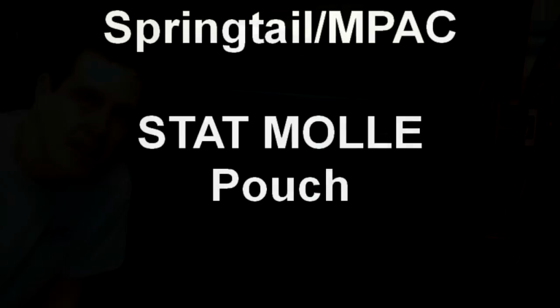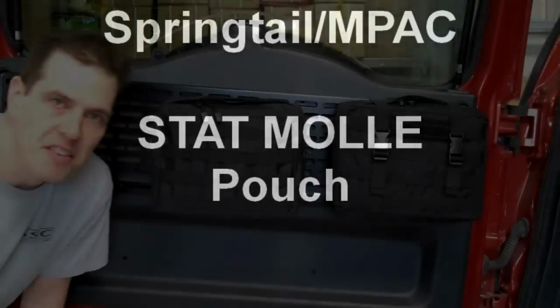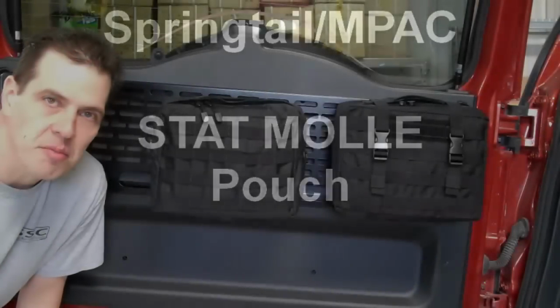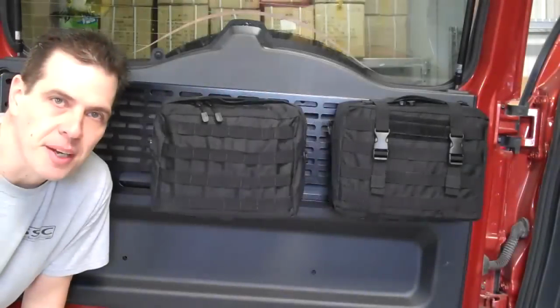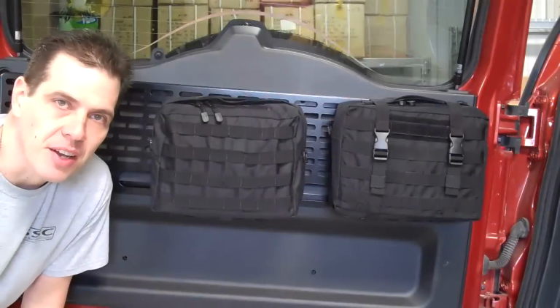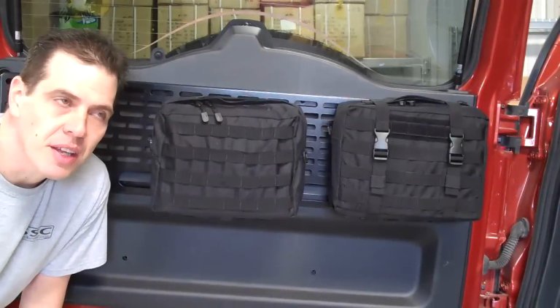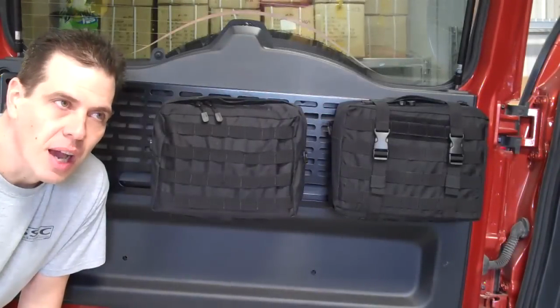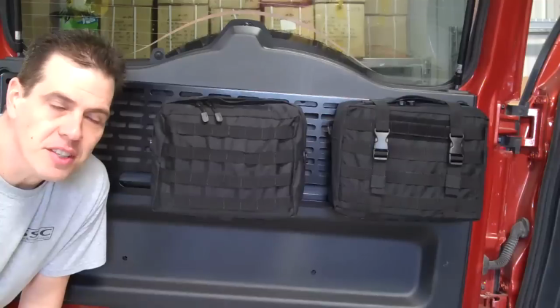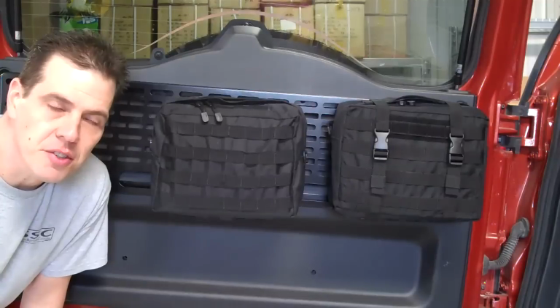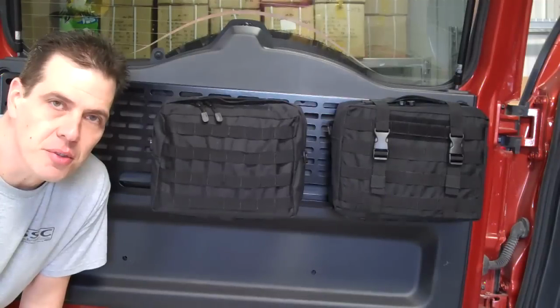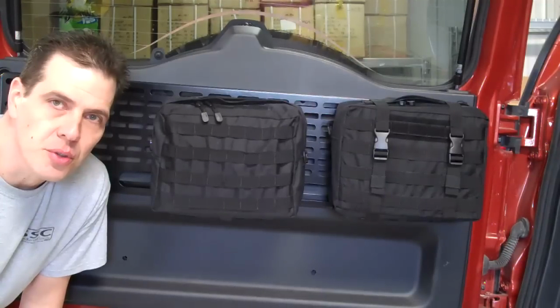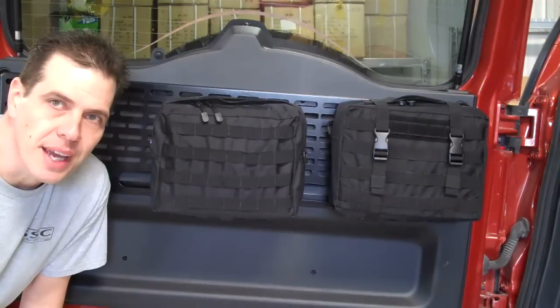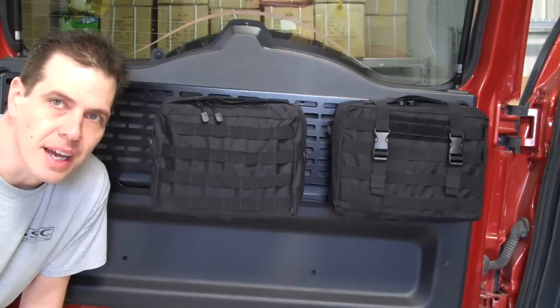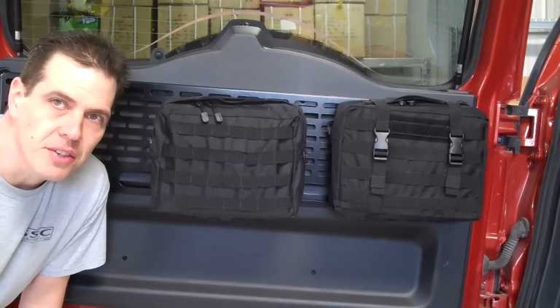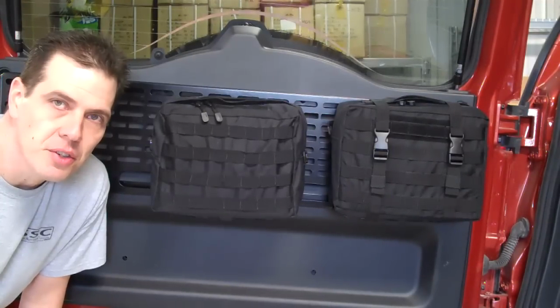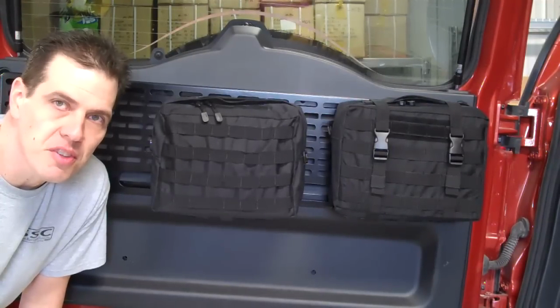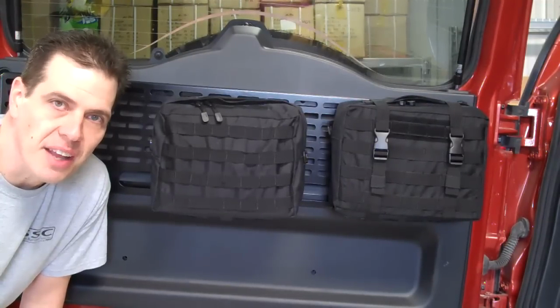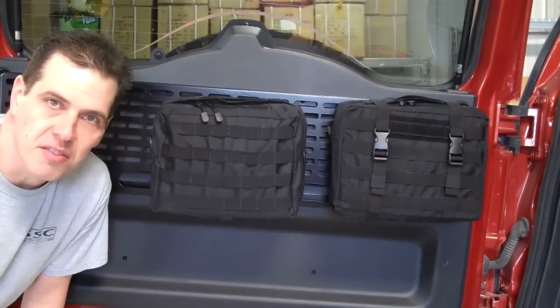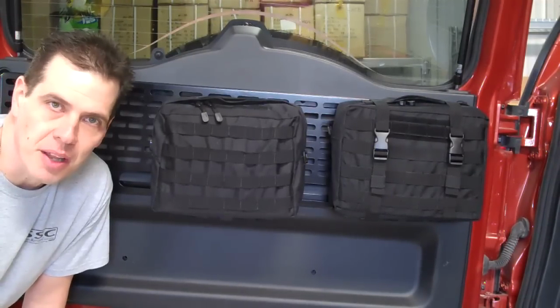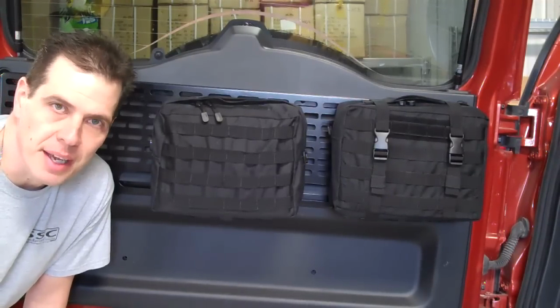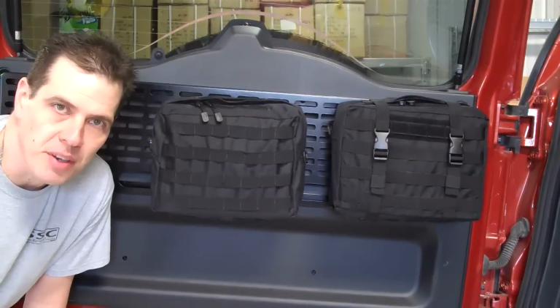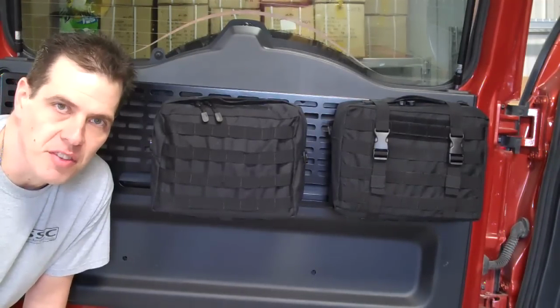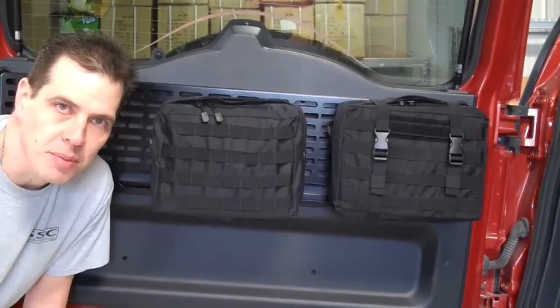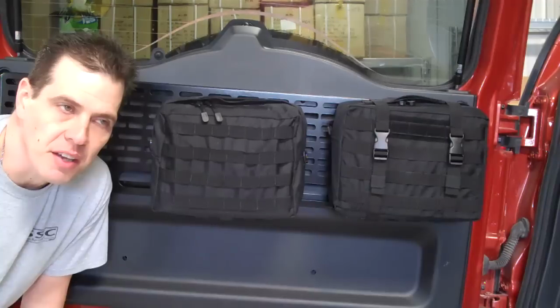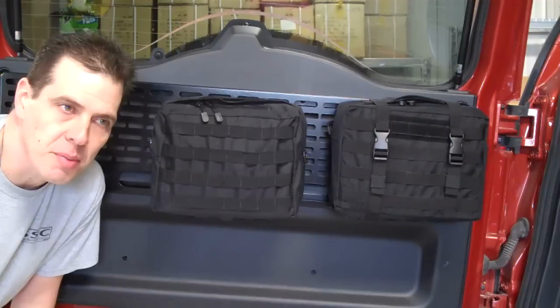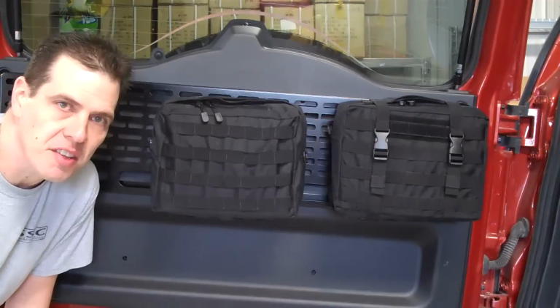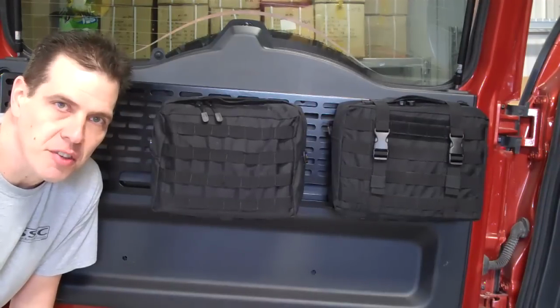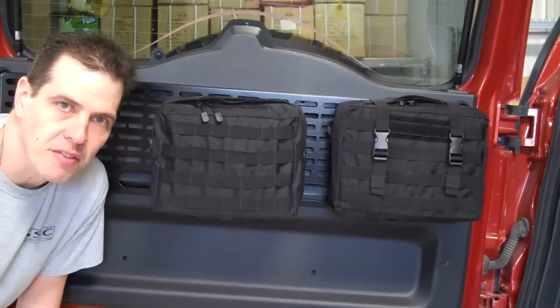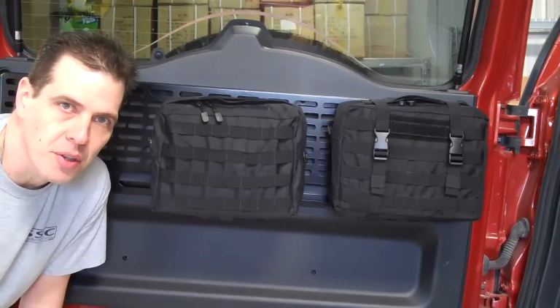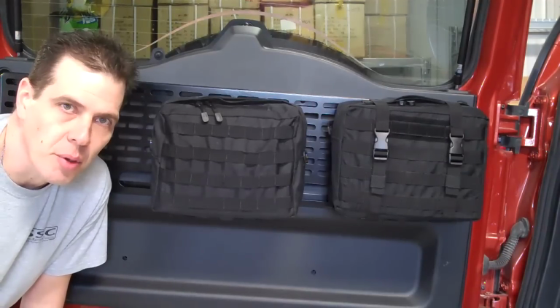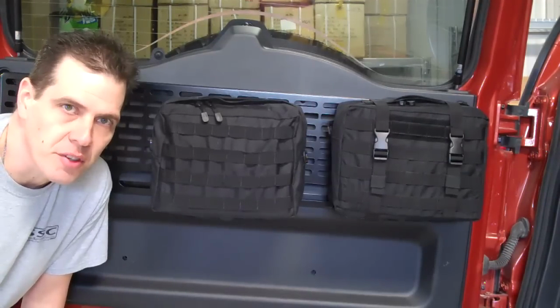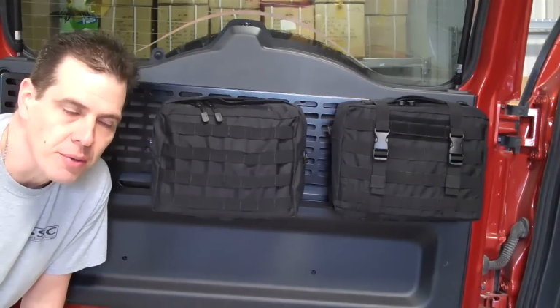This is Doc from Springtail. I want to introduce you to a new style of MOLLE bag that we've developed specifically for the off-road and automotive crowd.